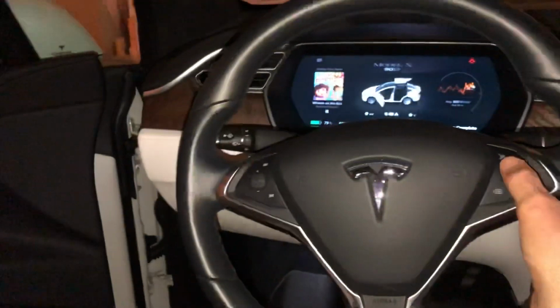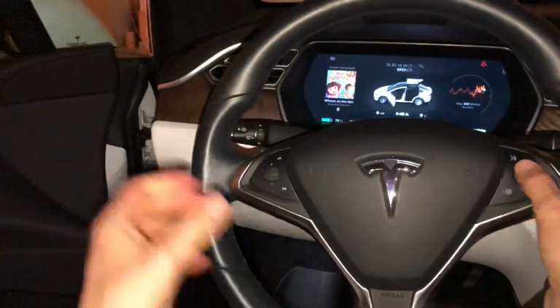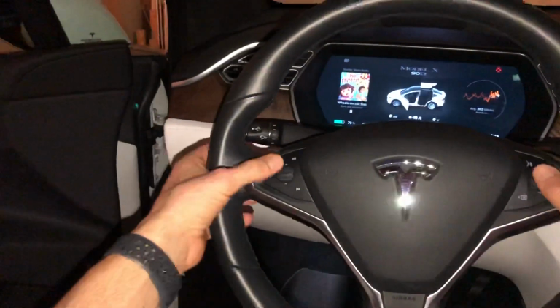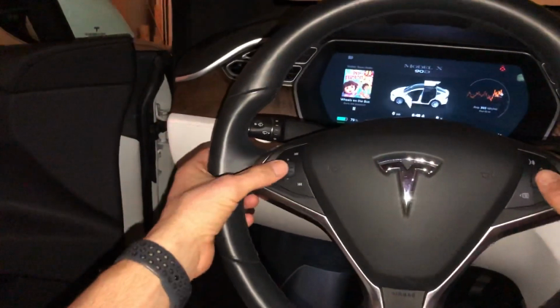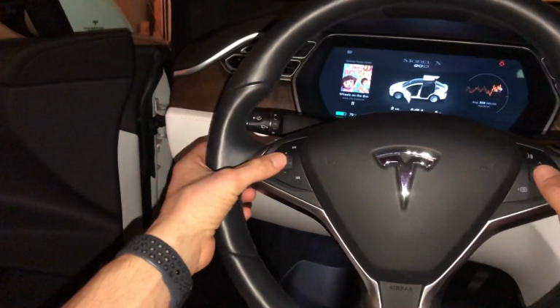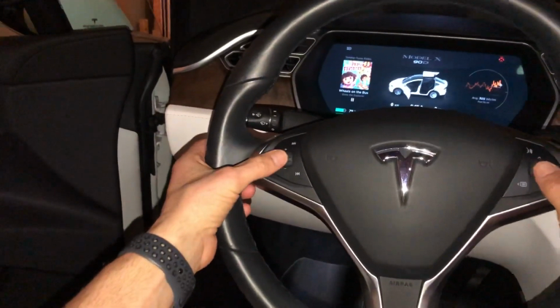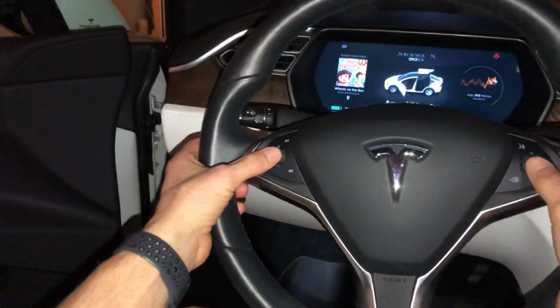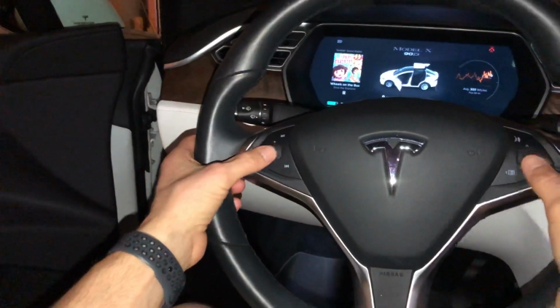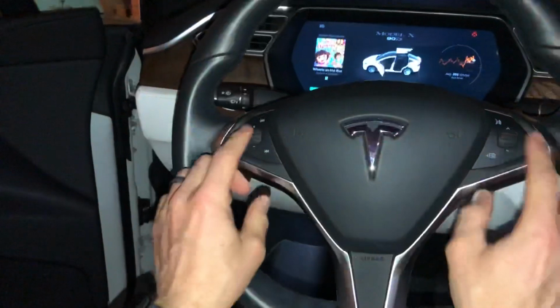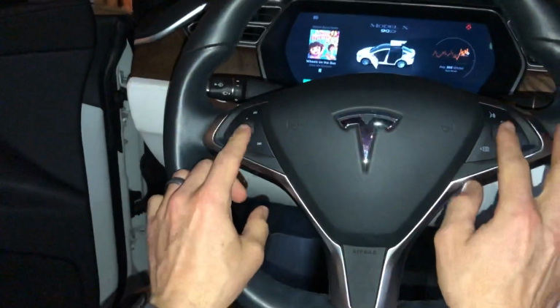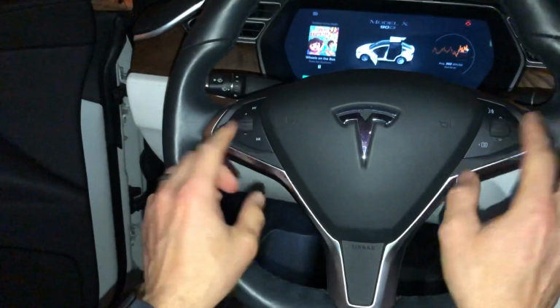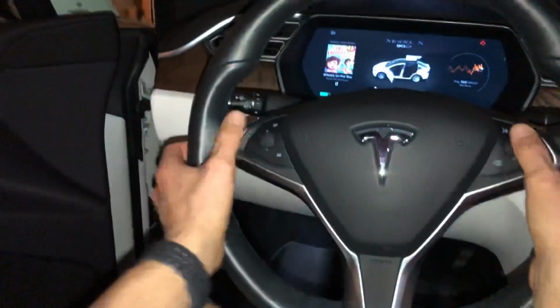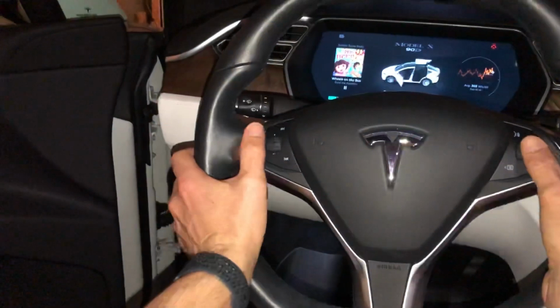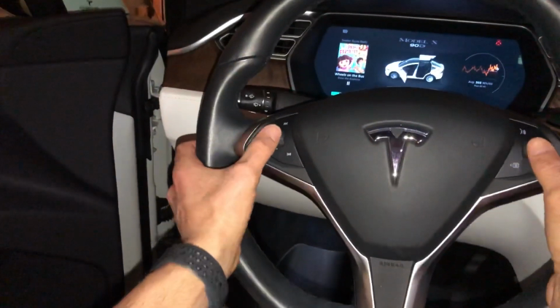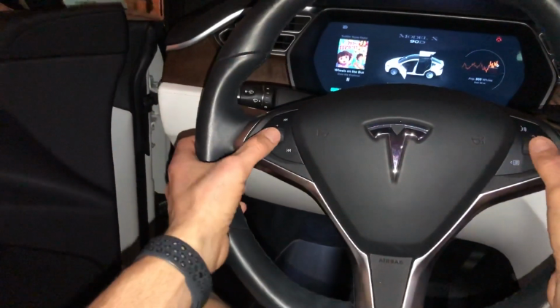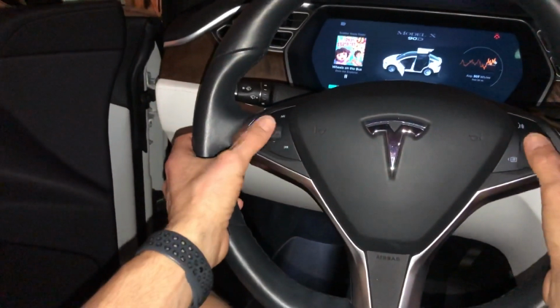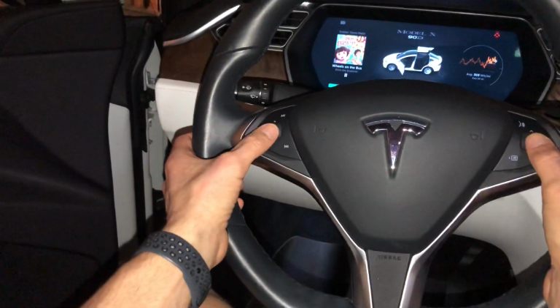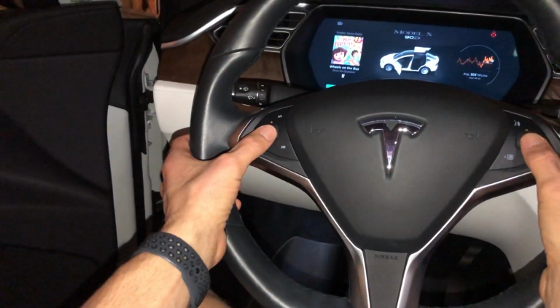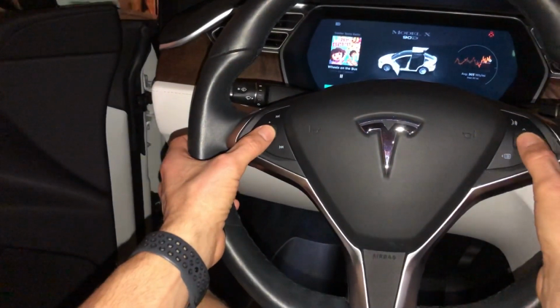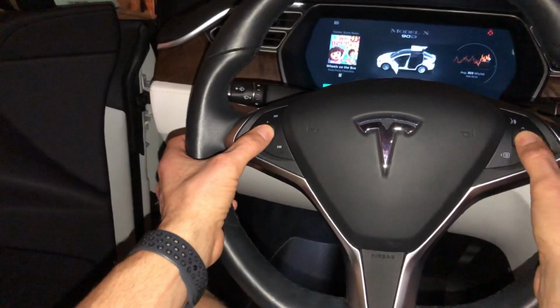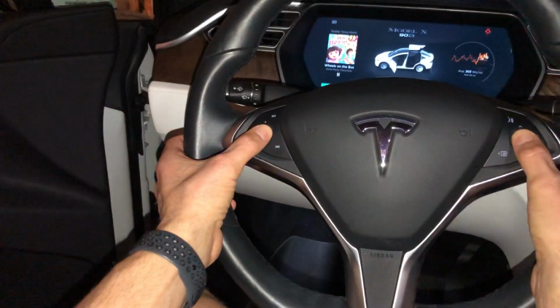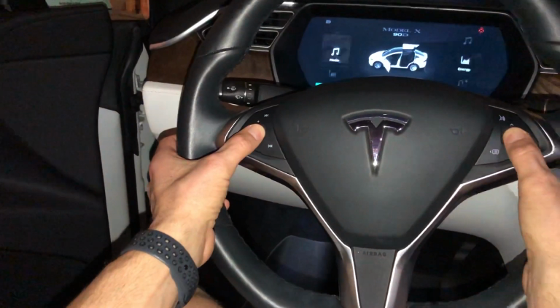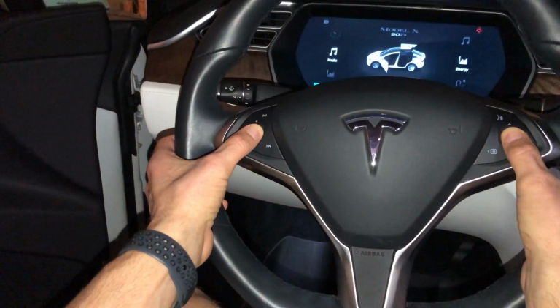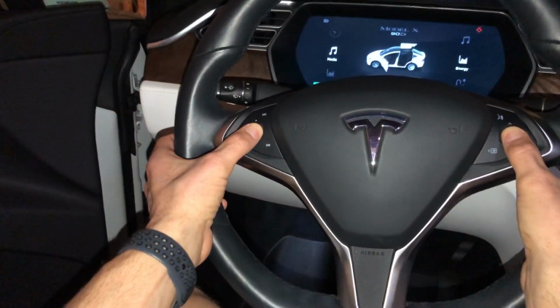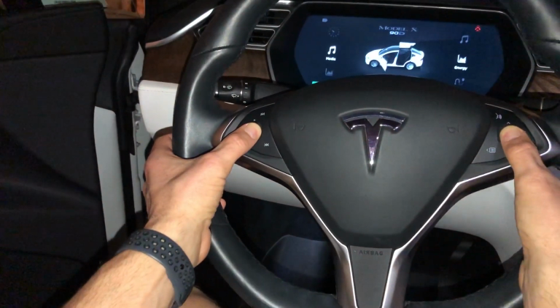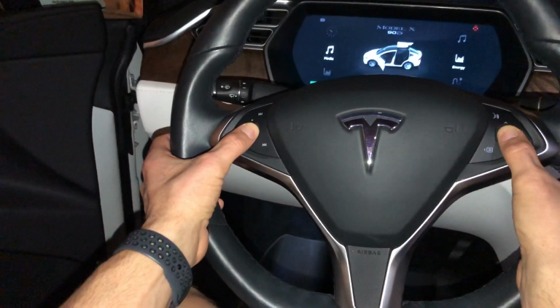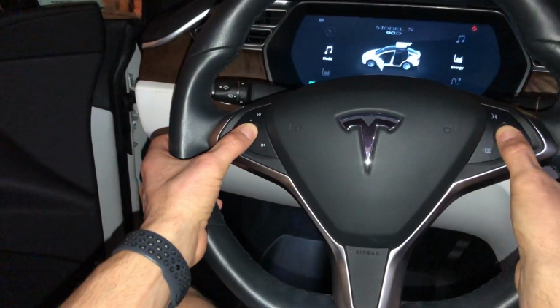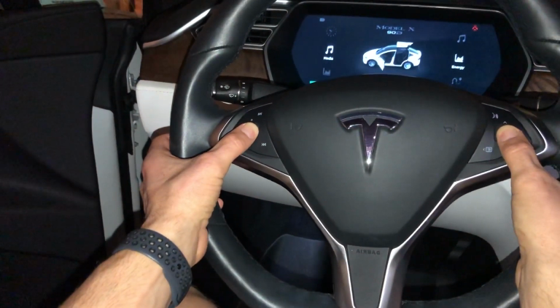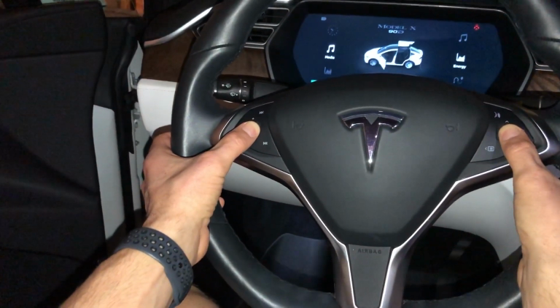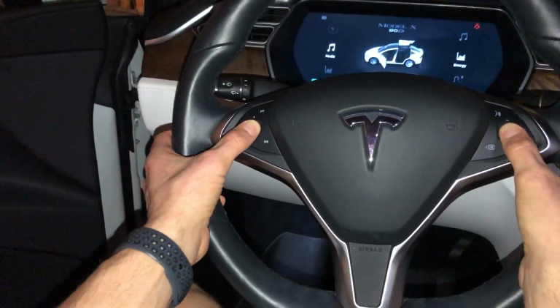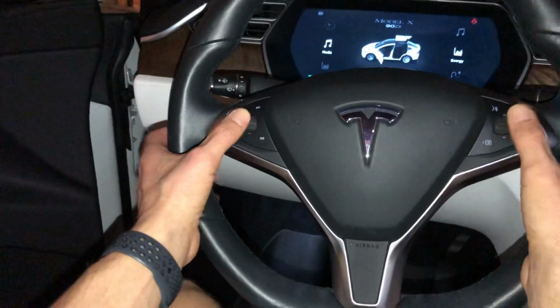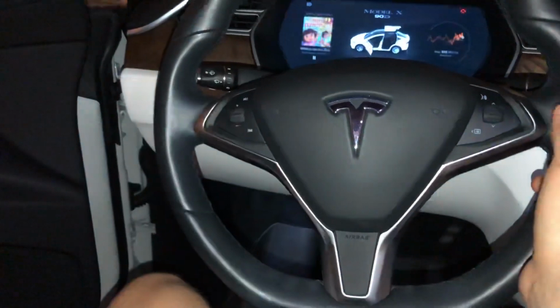What you want to do is just click and hold on the scroll wheels on the steering wheel. All Teslas have these, and you're just going to press these scroll wheels in. Just press and hold and wait for the center touchscreen to go black and then release.